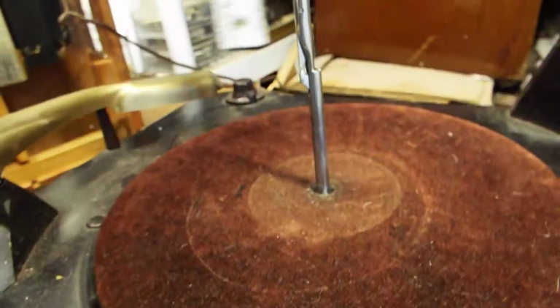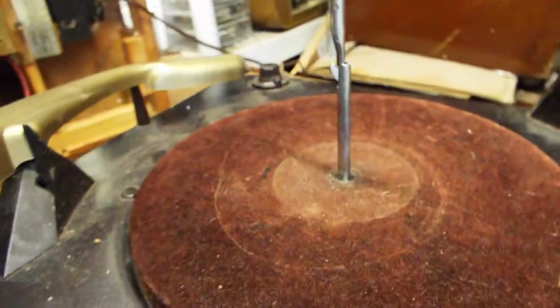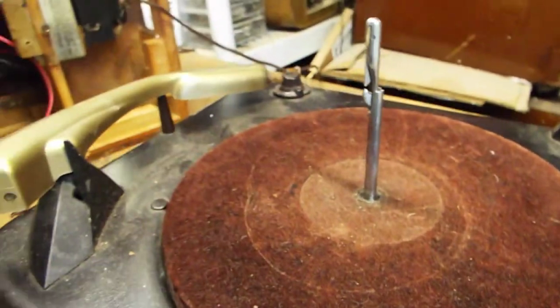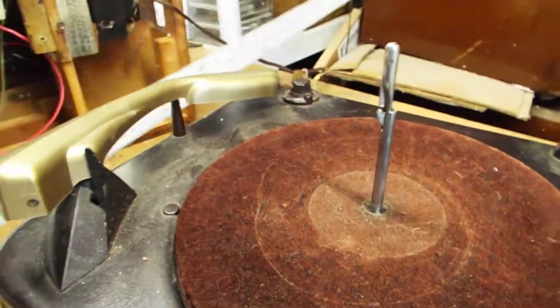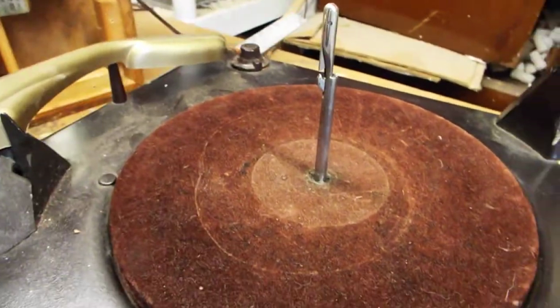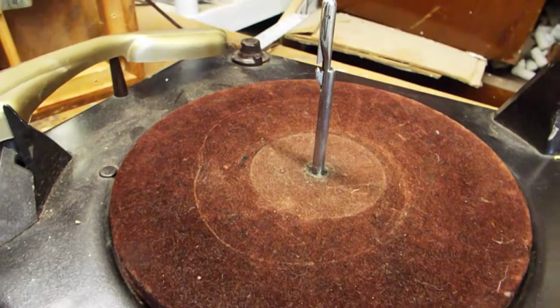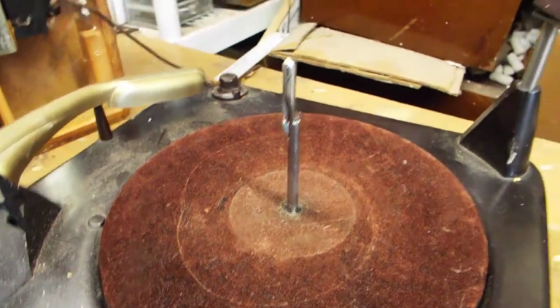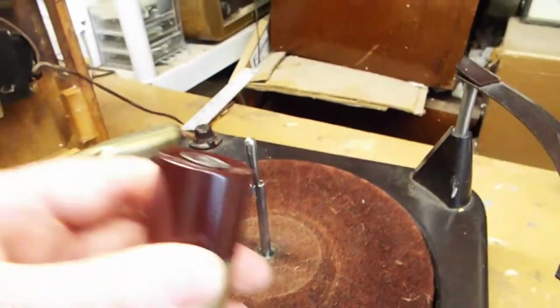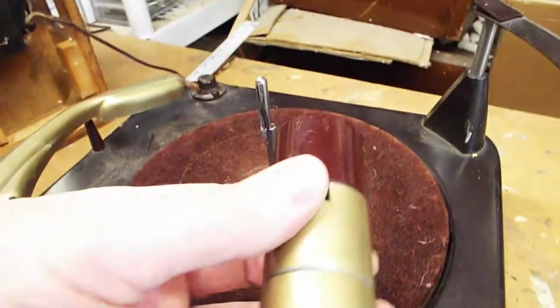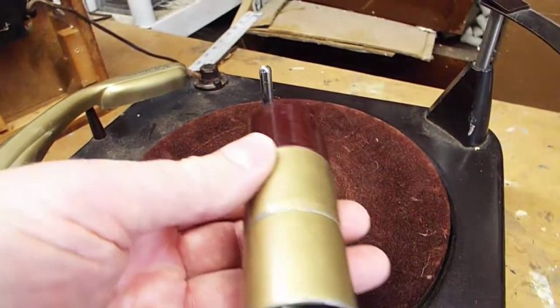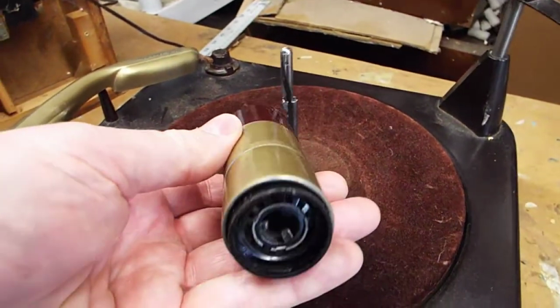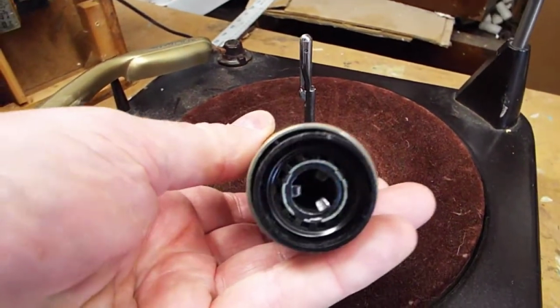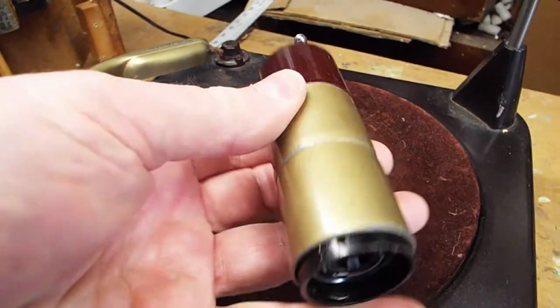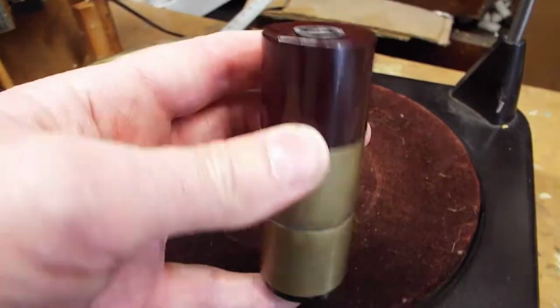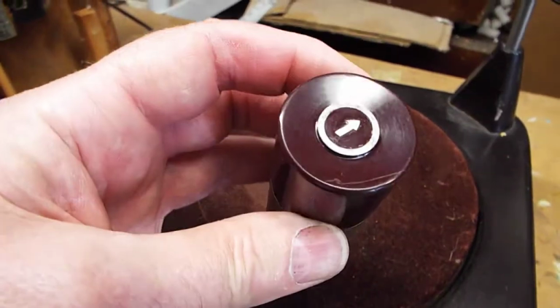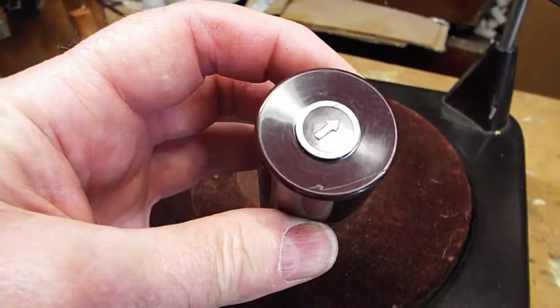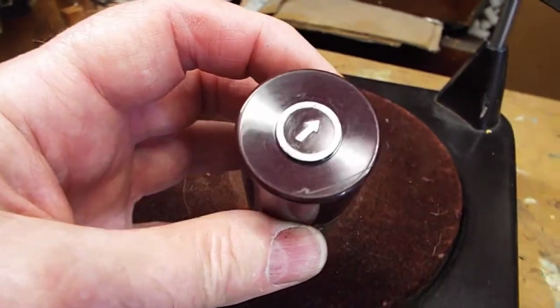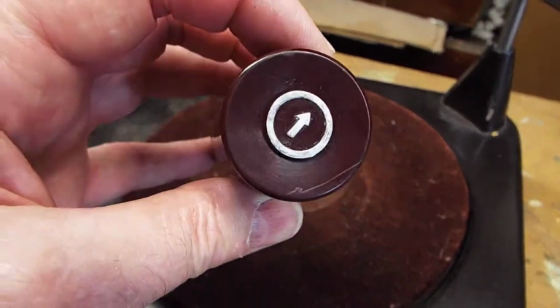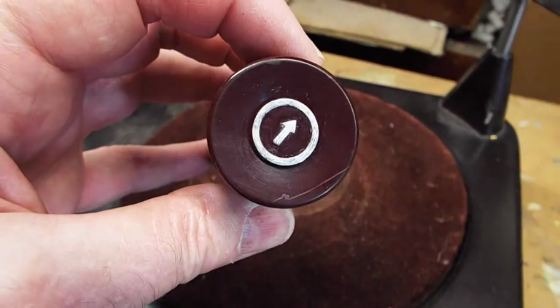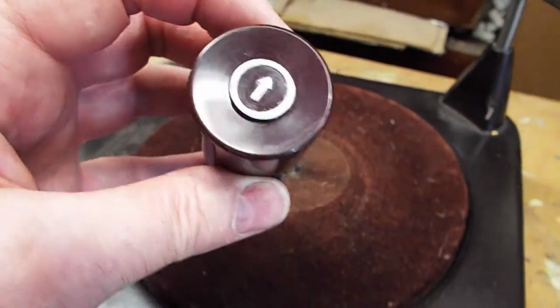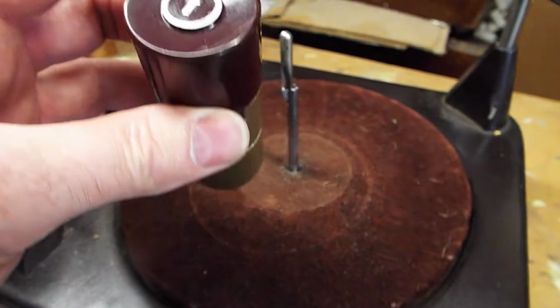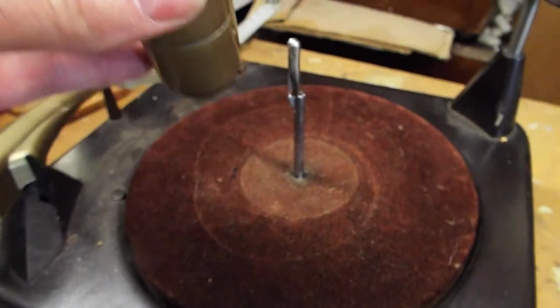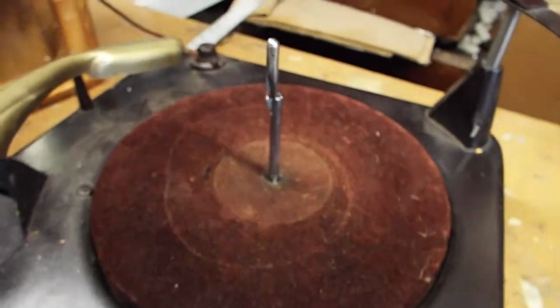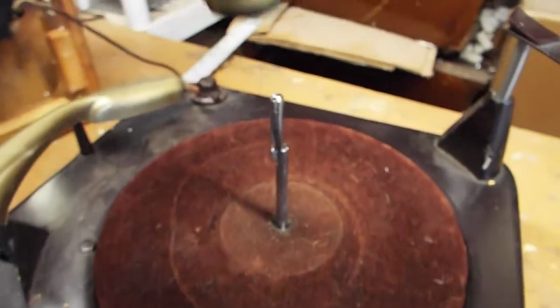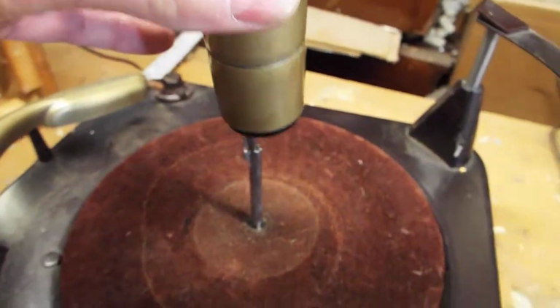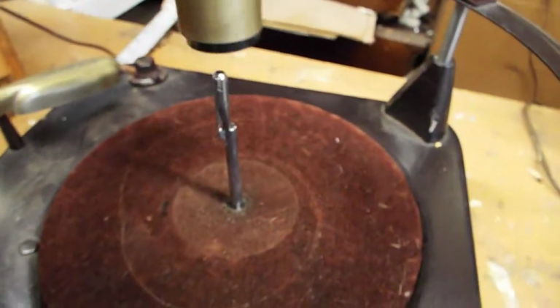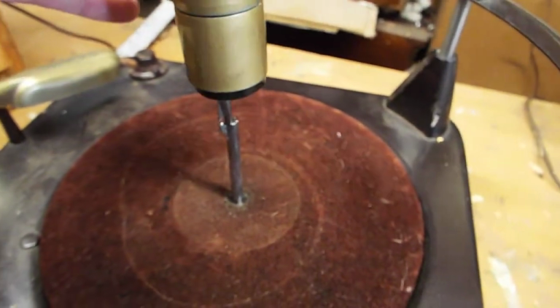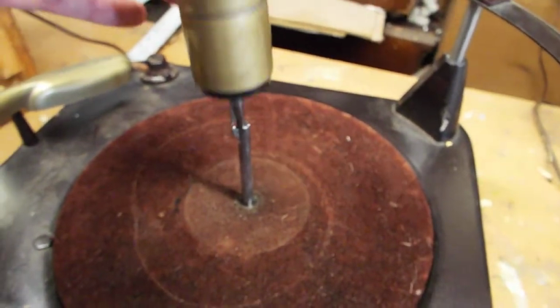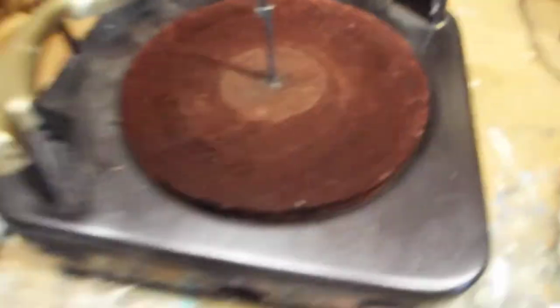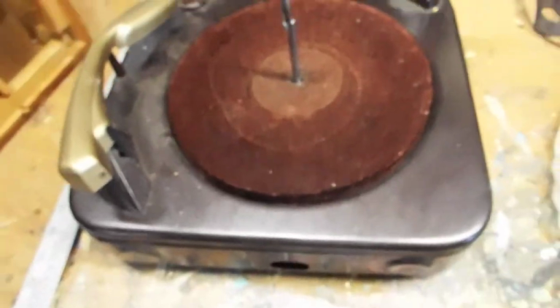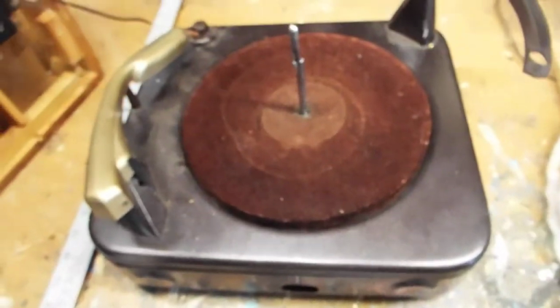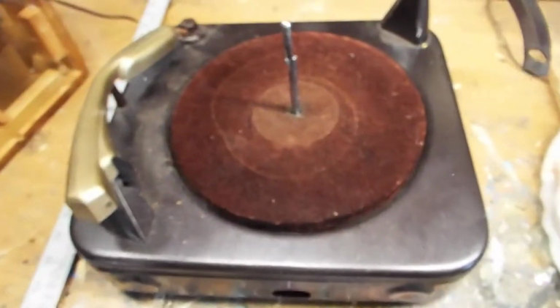This is the adapter I'm going to send you. It's got a silver arrow. The arrow faces the front. This player is backwards.